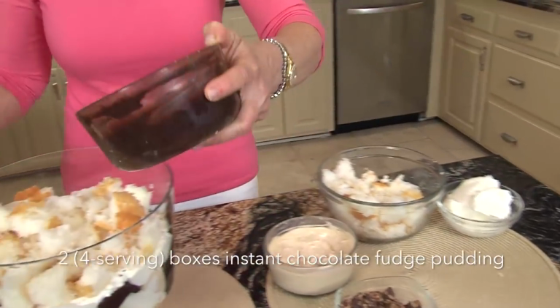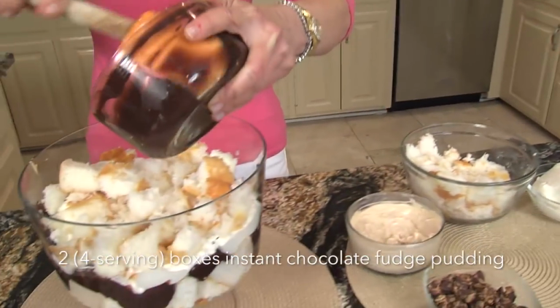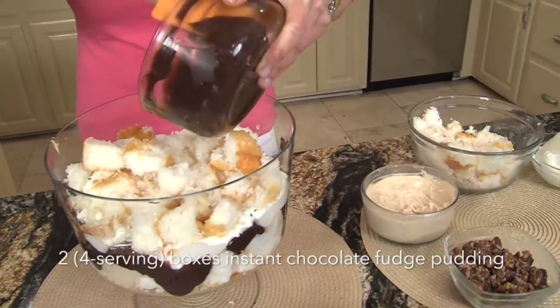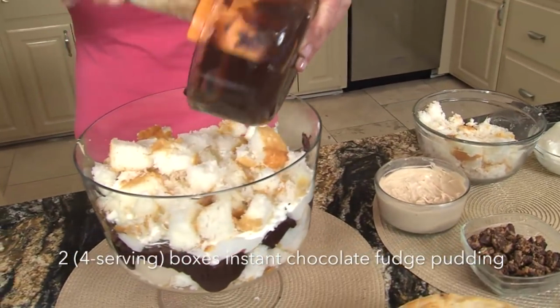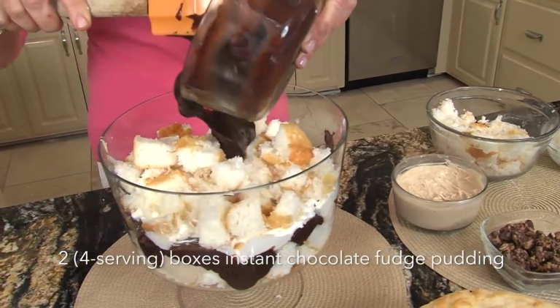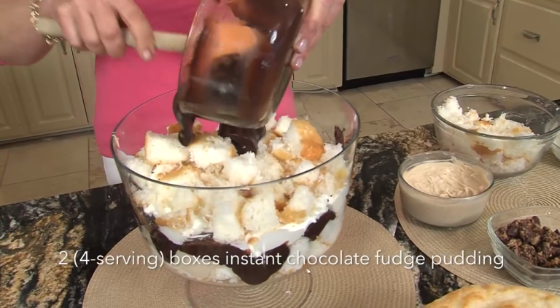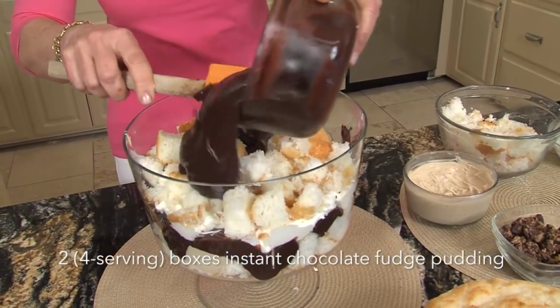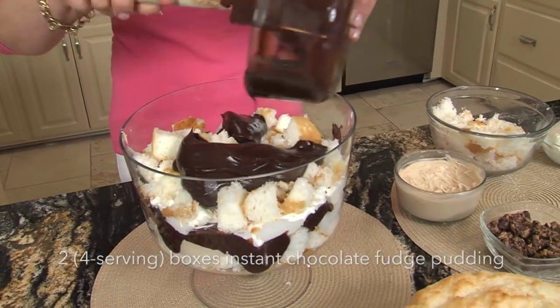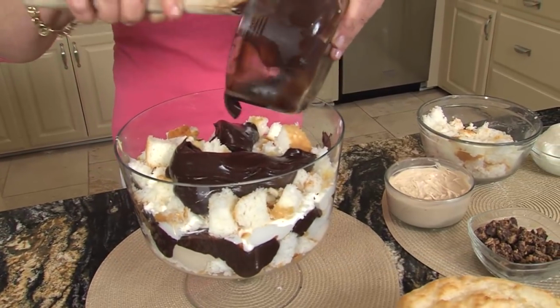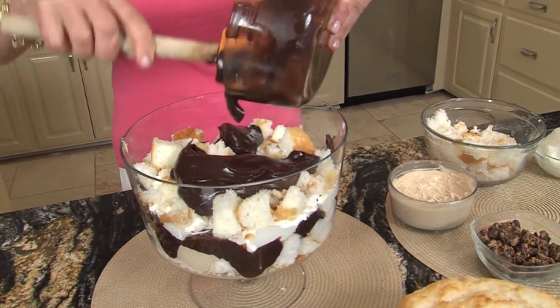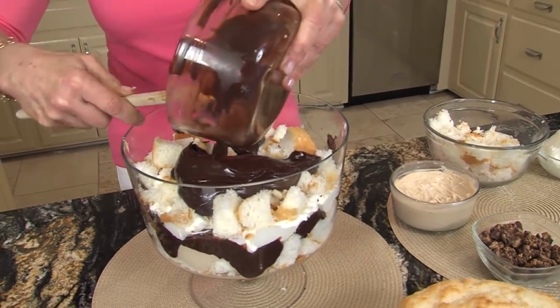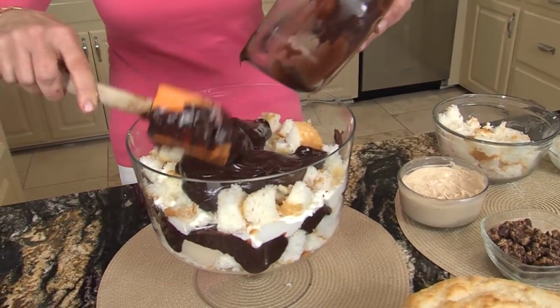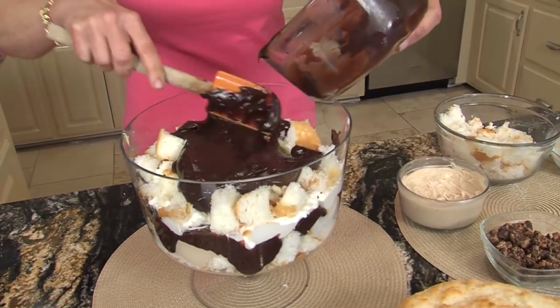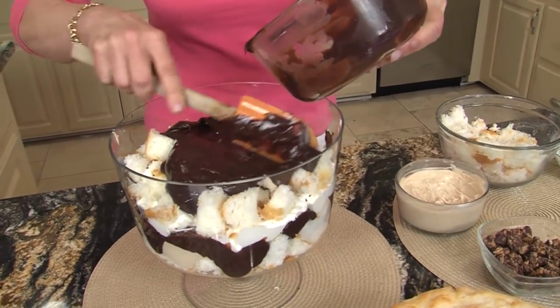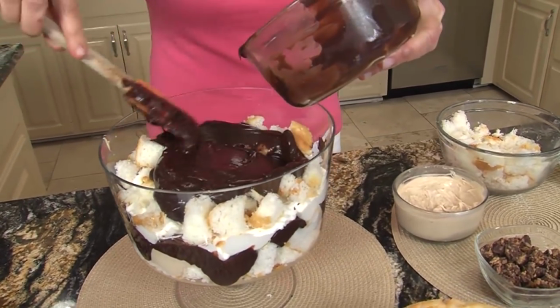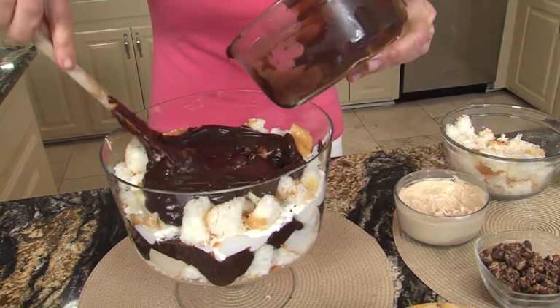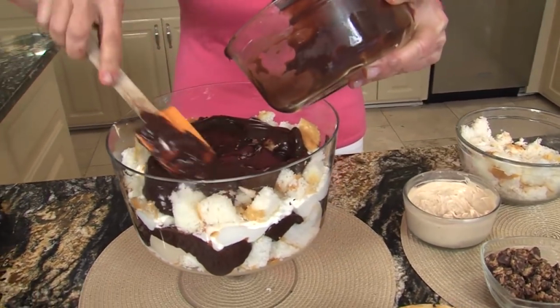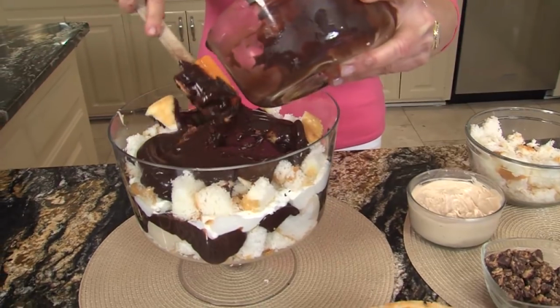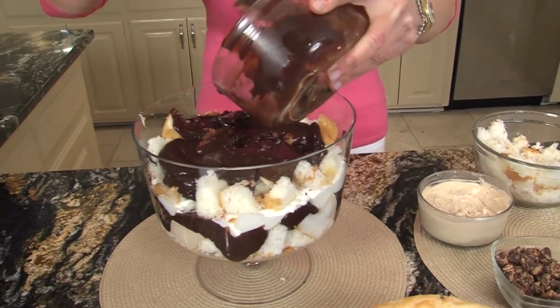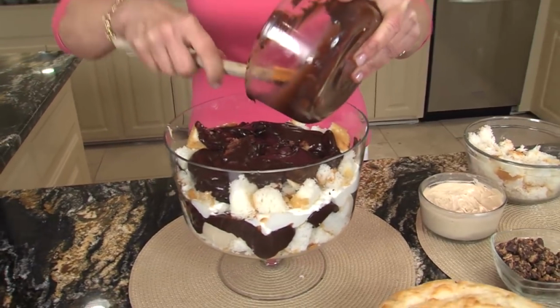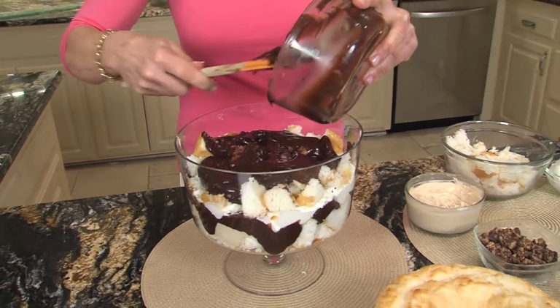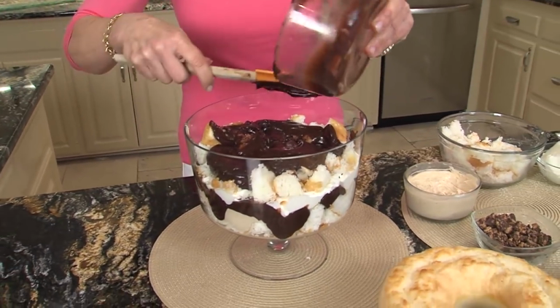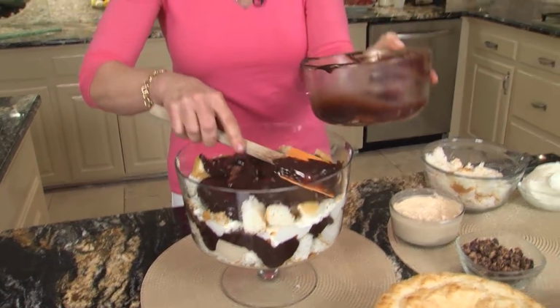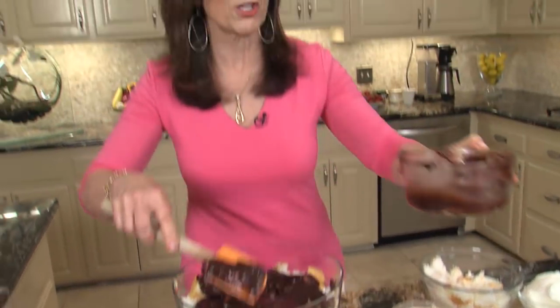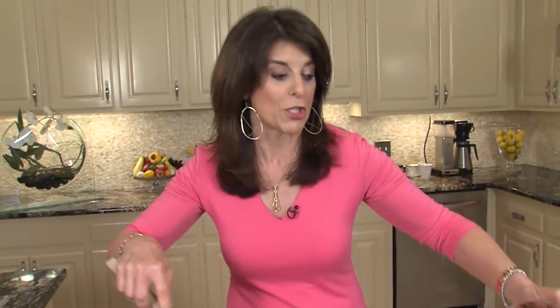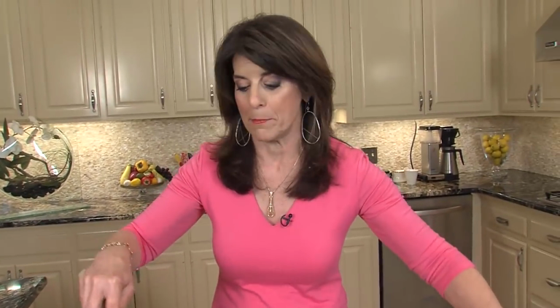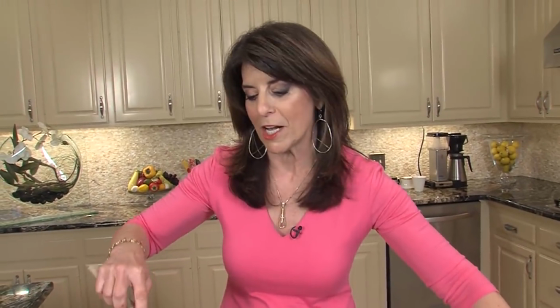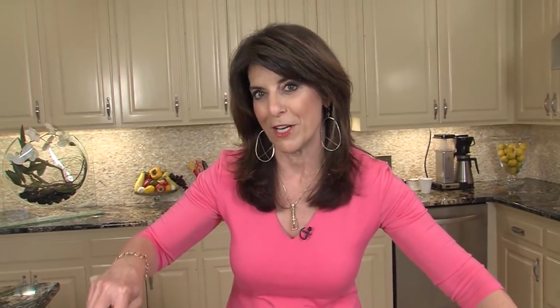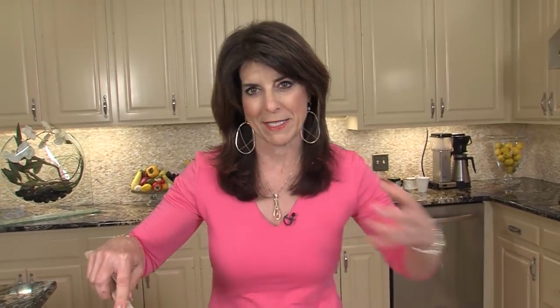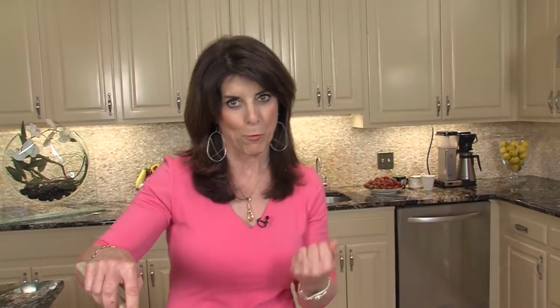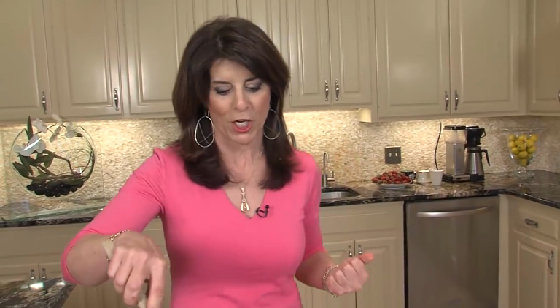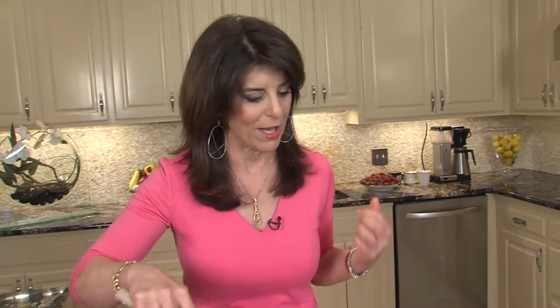So we're going to do a chocolate layer, and remember we've already done half, so this is the other half of it. The chocolate fudge pudding — you could use regular chocolate — but the chocolate fudge makes it that rich chocolate flavor.